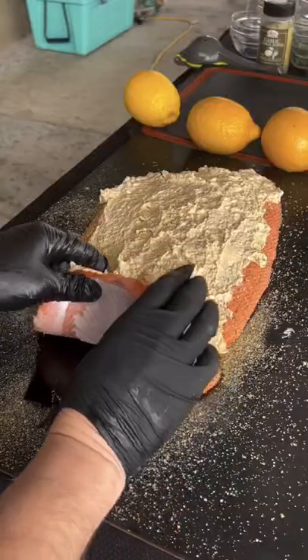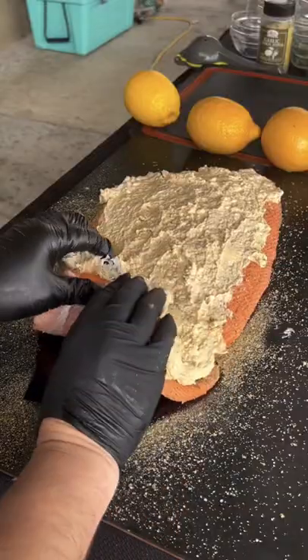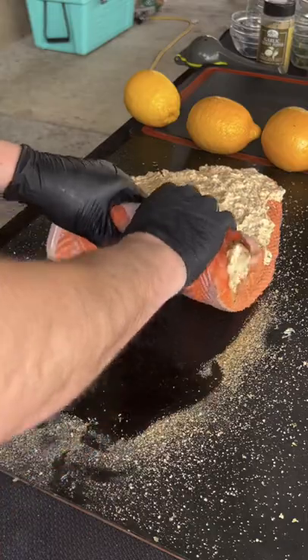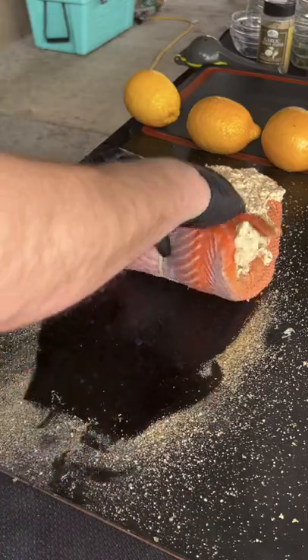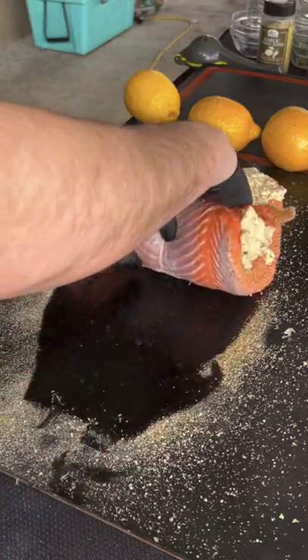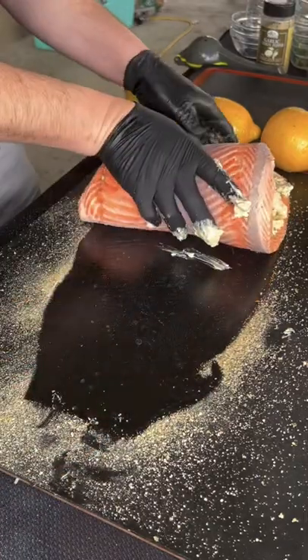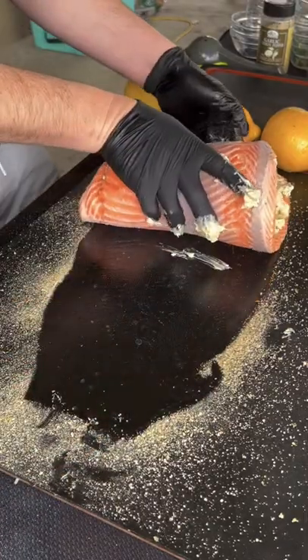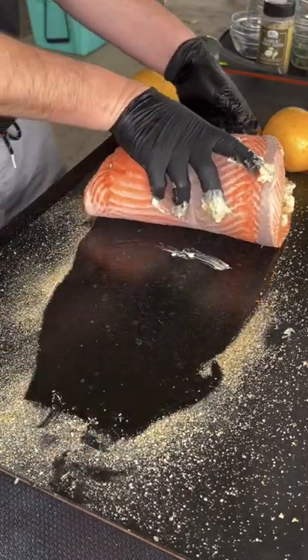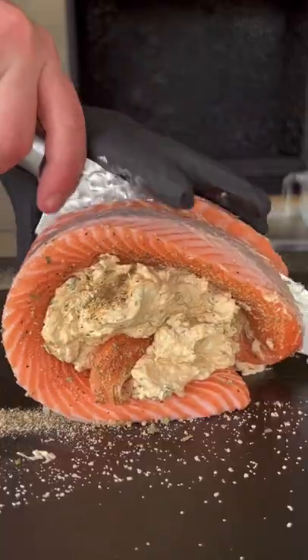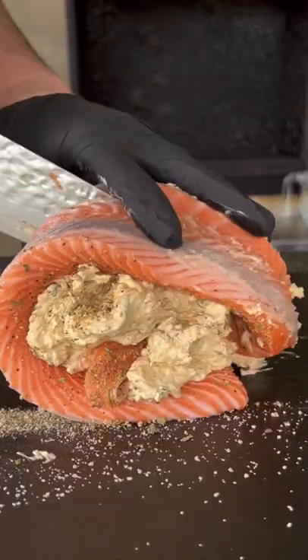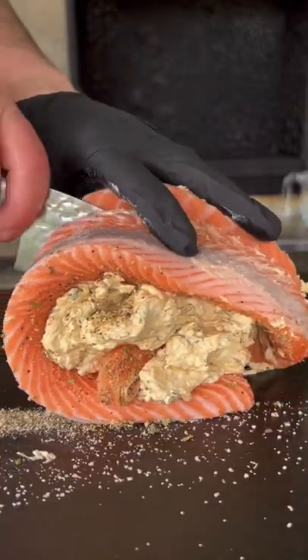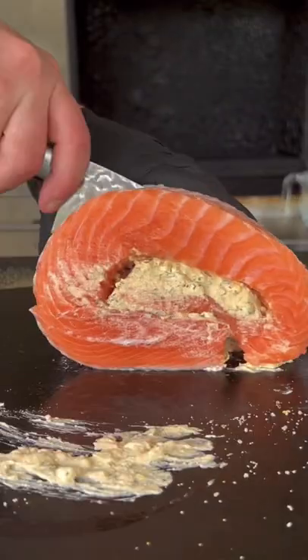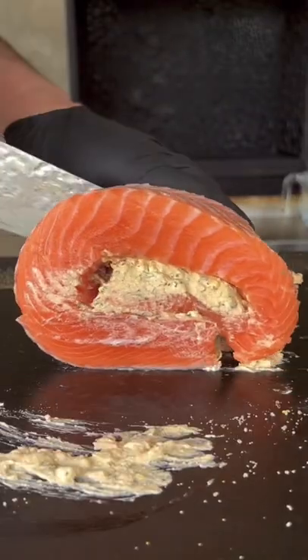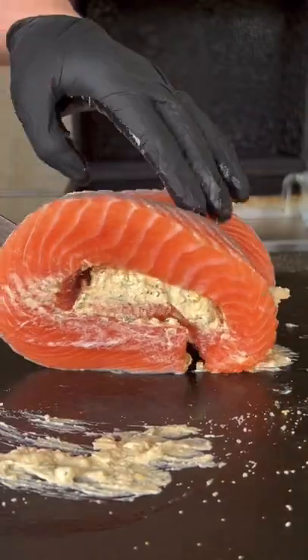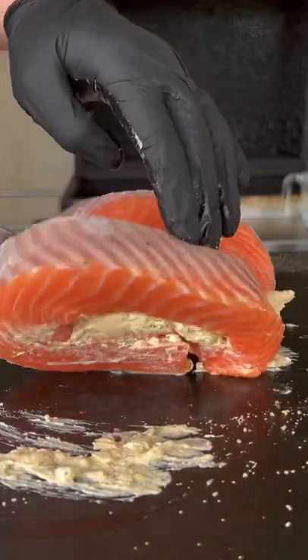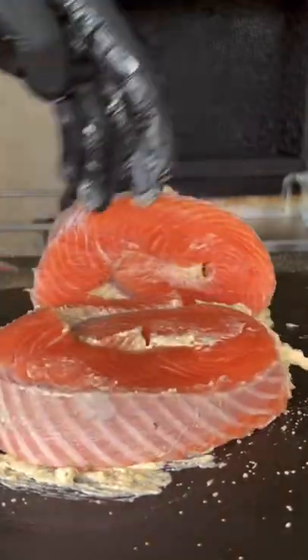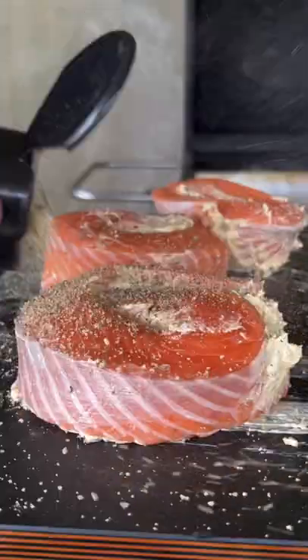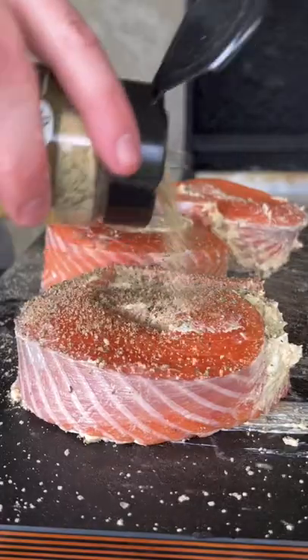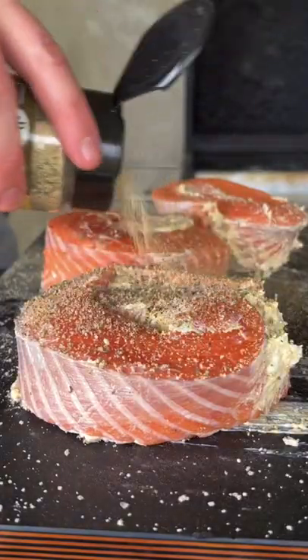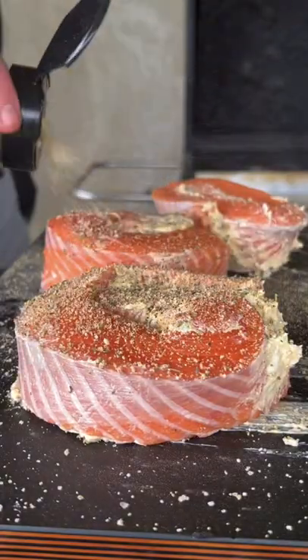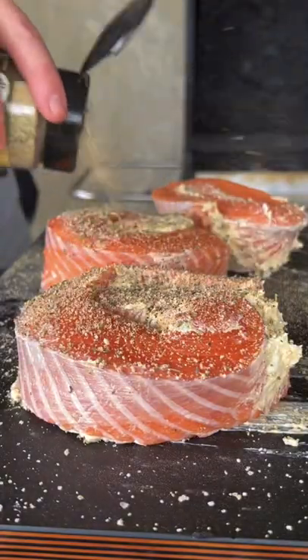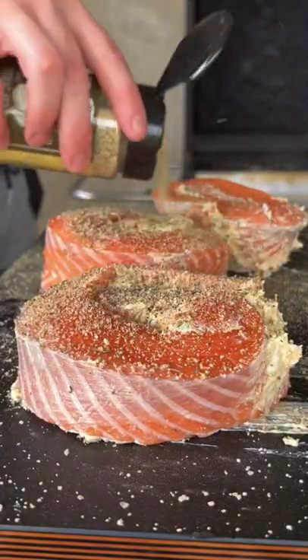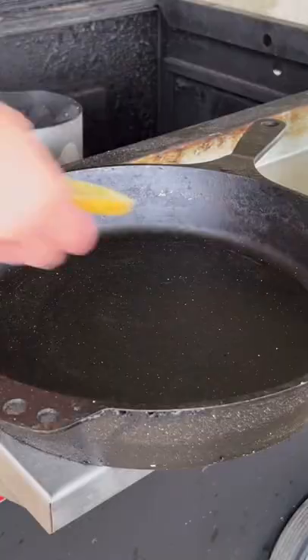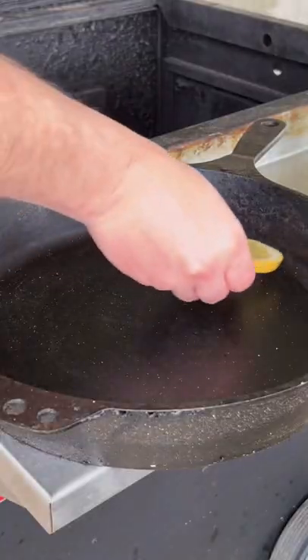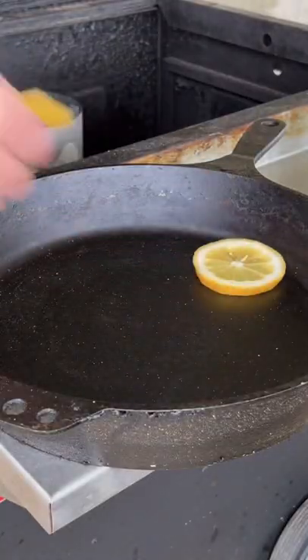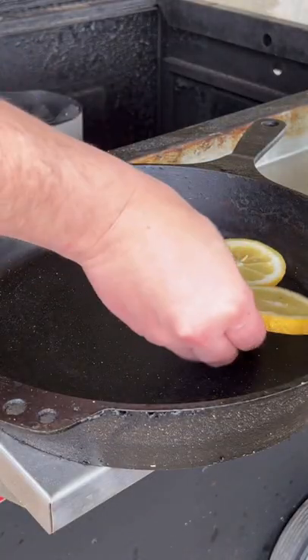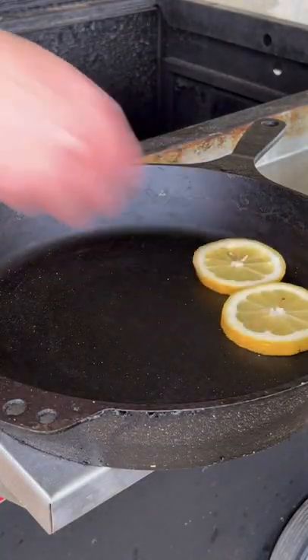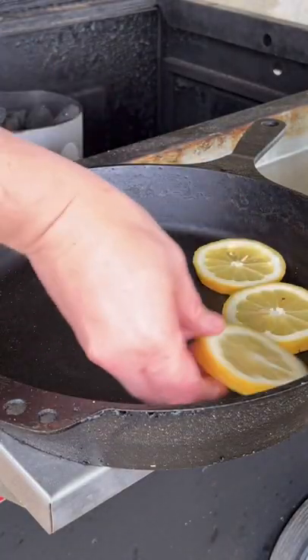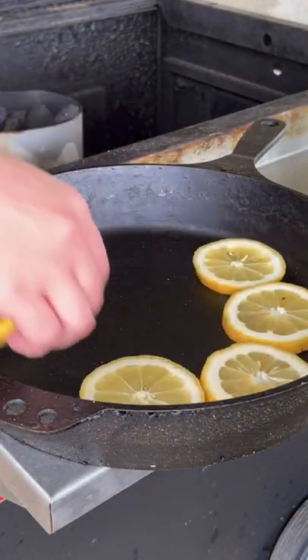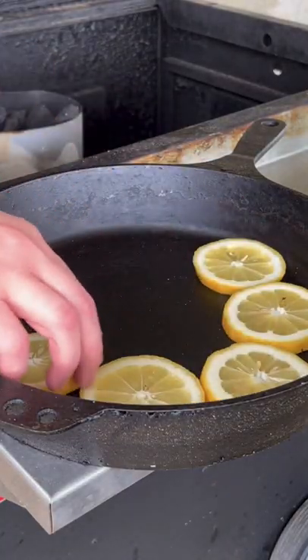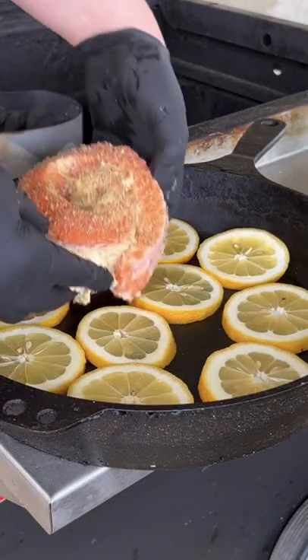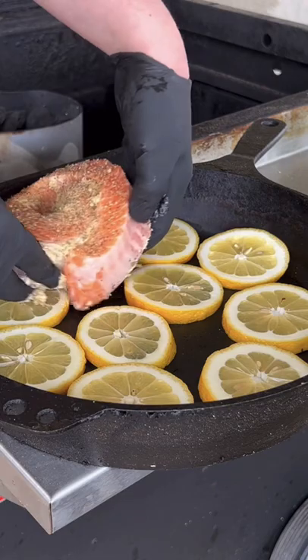Once that's done, go ahead and roll it up from the thin side all the way to the thicker side. Then cut it — two inches thick — season the top.